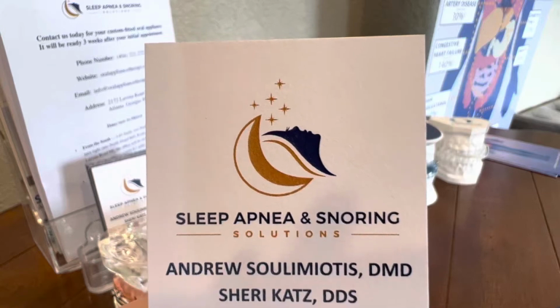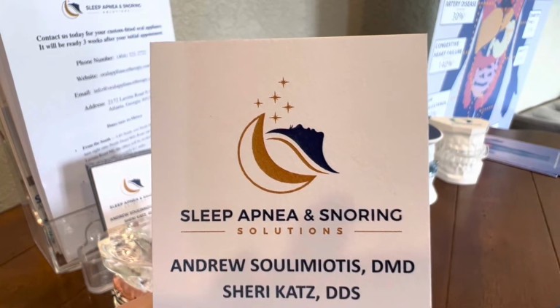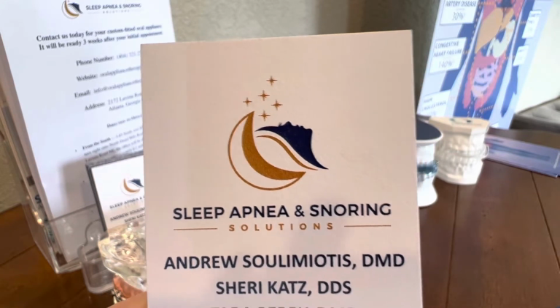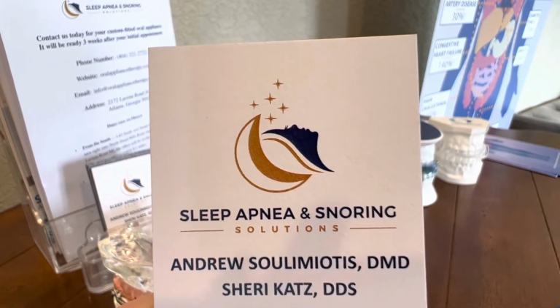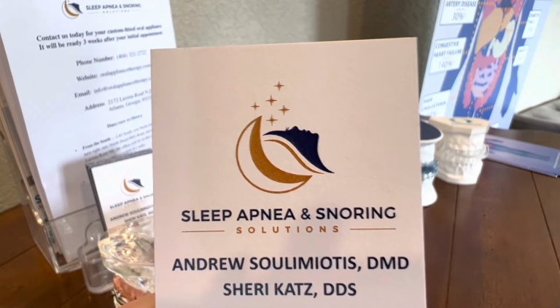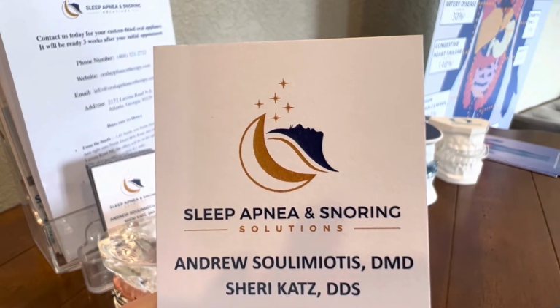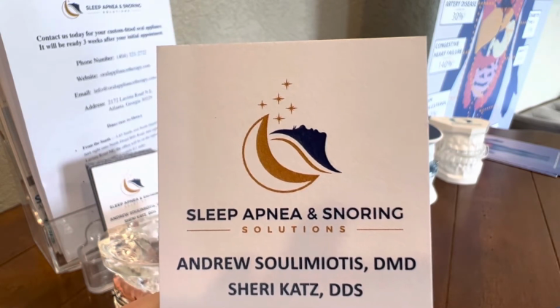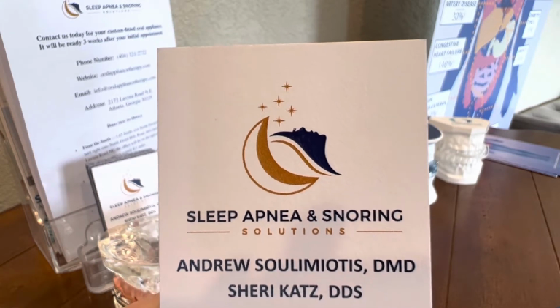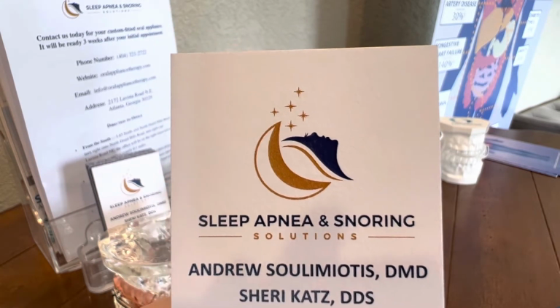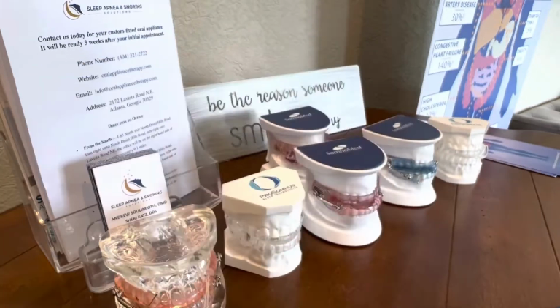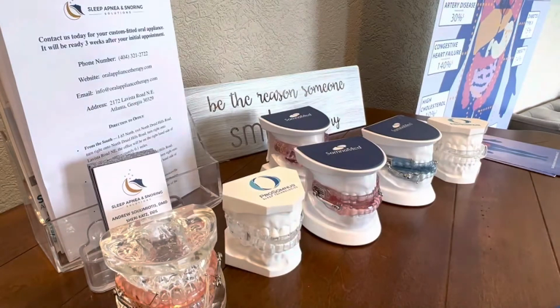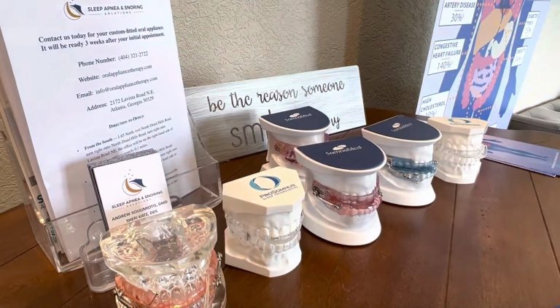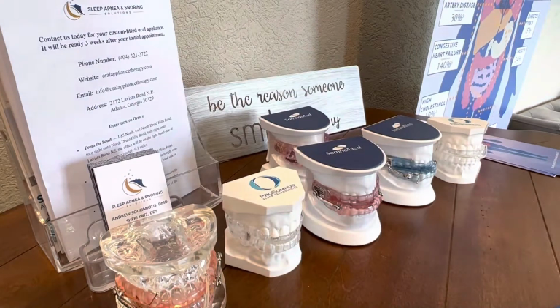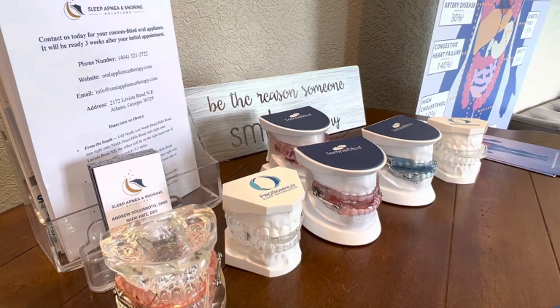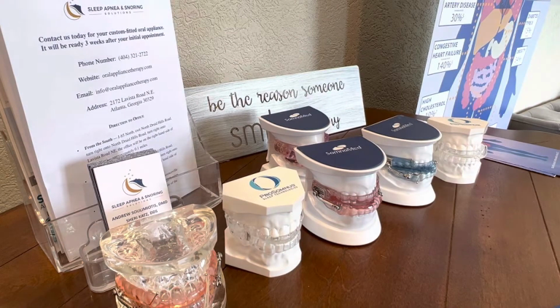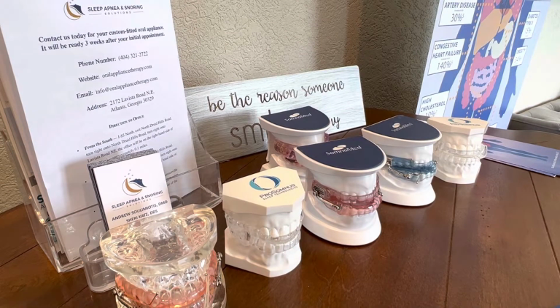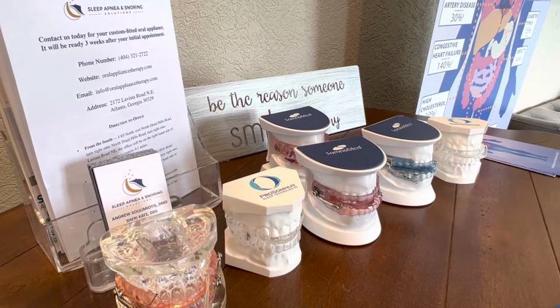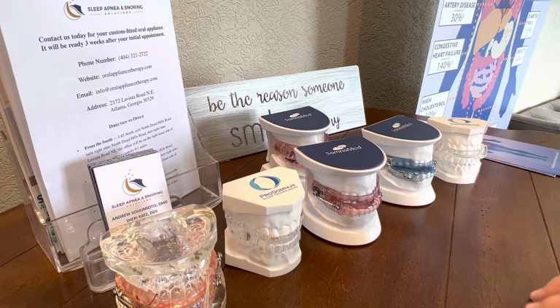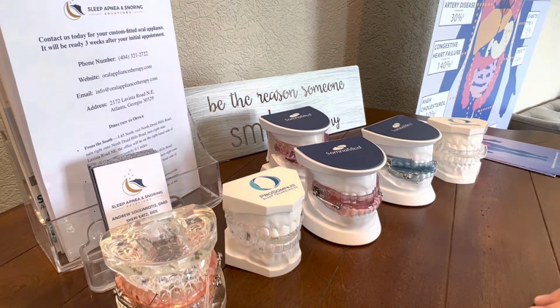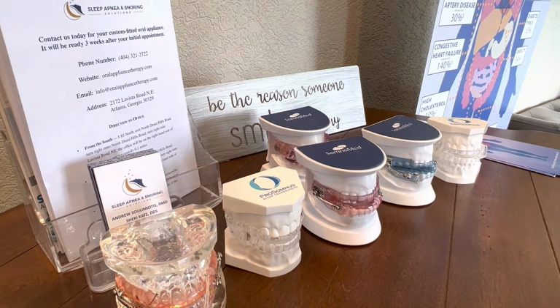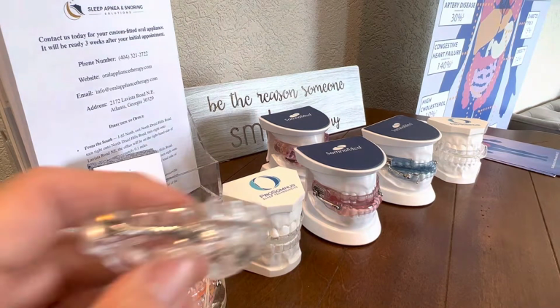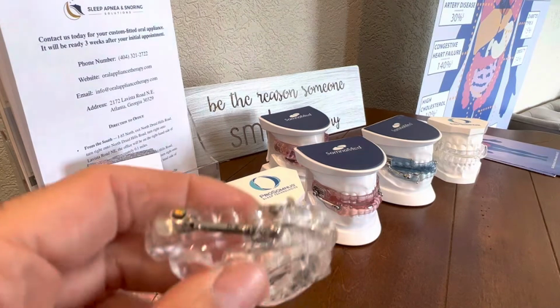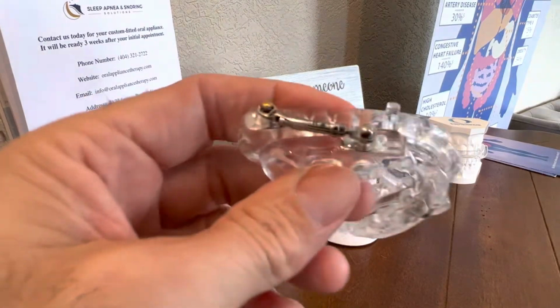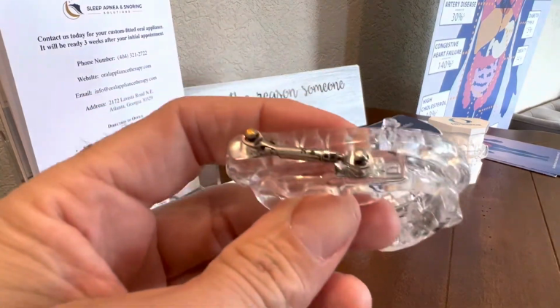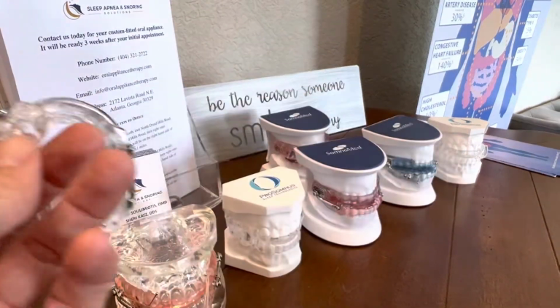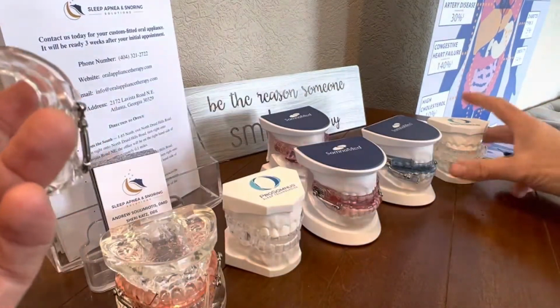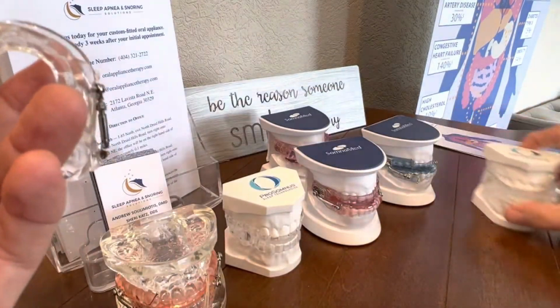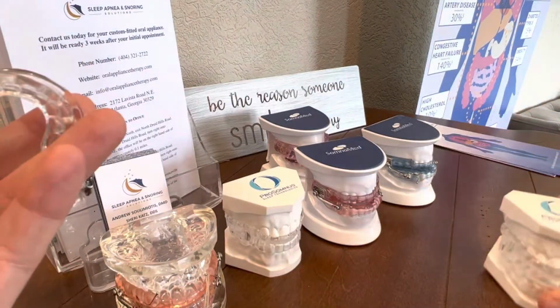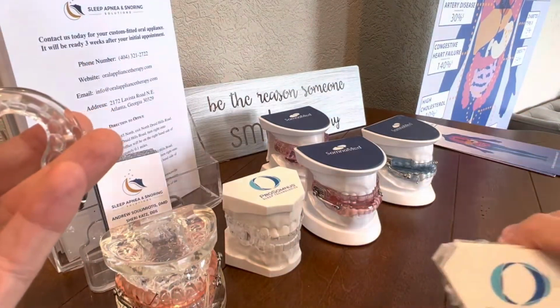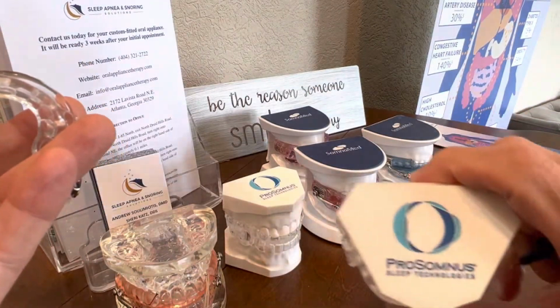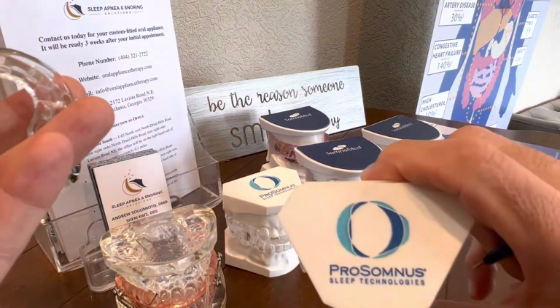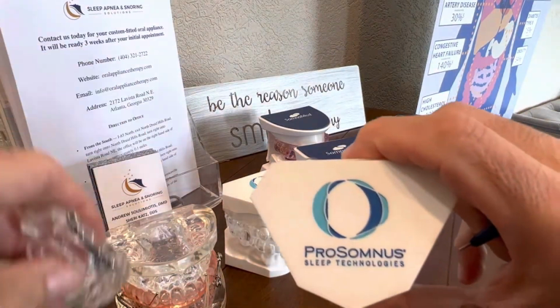Hi, I'm Dr. Andrew Sulamiyotis at Sleep Apnea and Snoring Solutions. I'm going to review some adjustments of our appliances or oral devices that we use for snoring and sleep apnea. The first one I'm going to show you about is the Prosomnus PH.